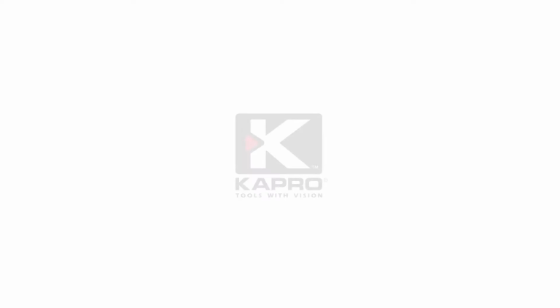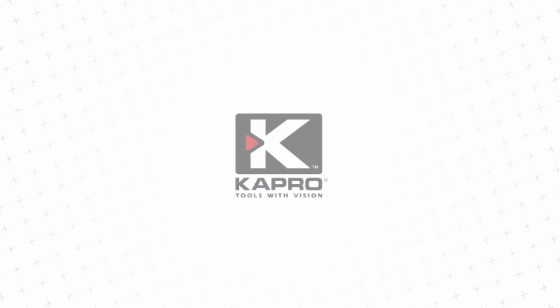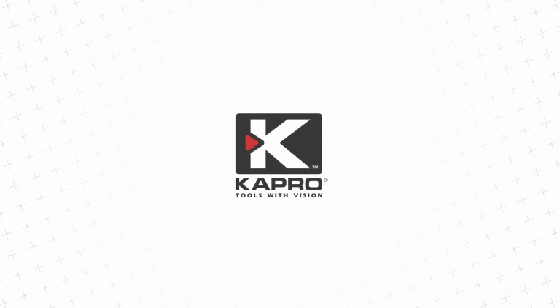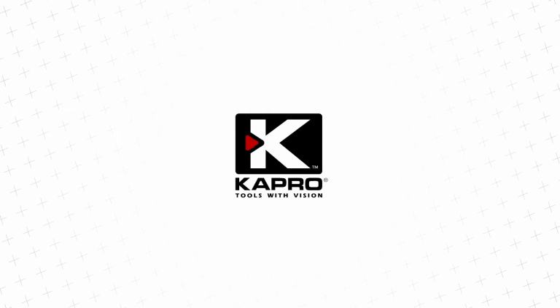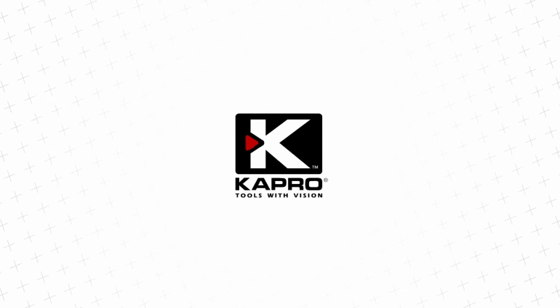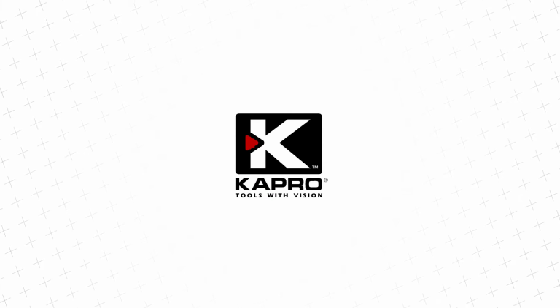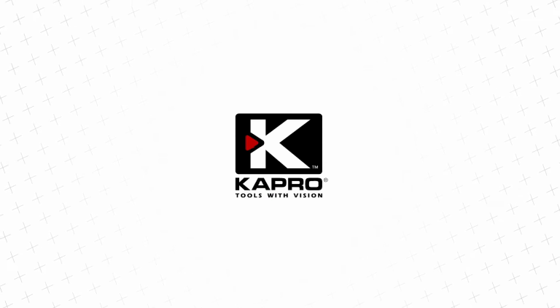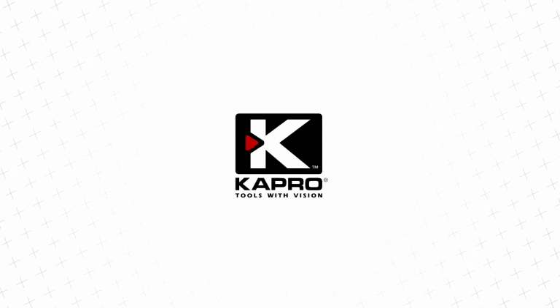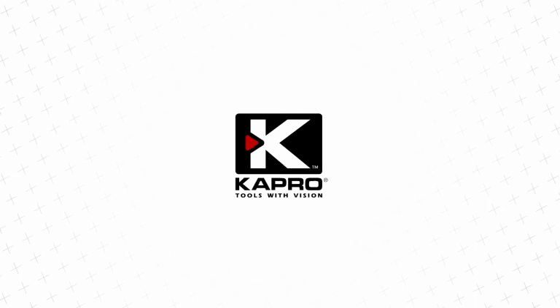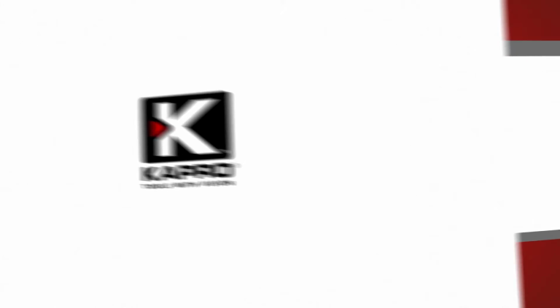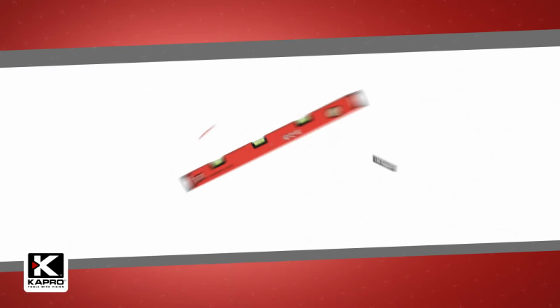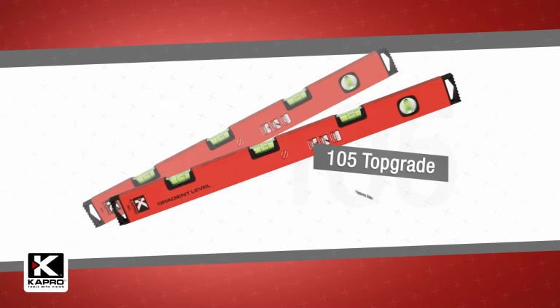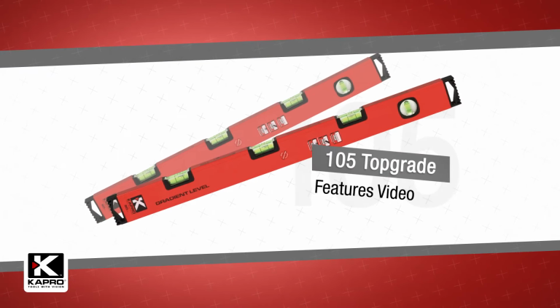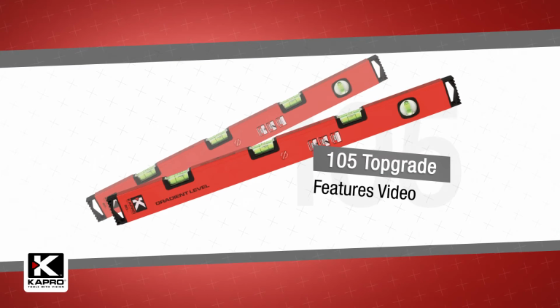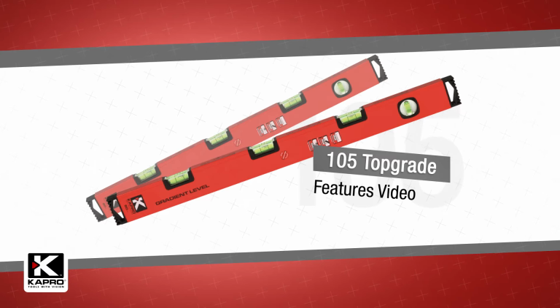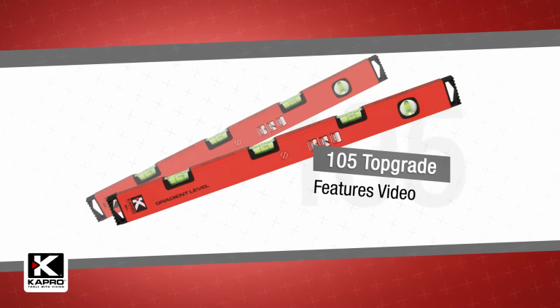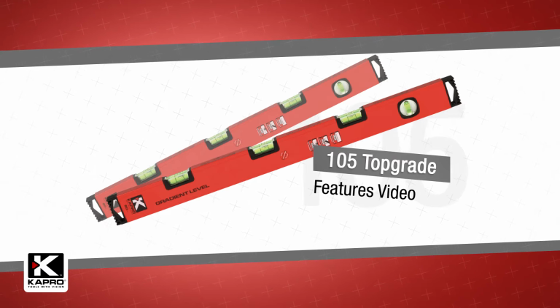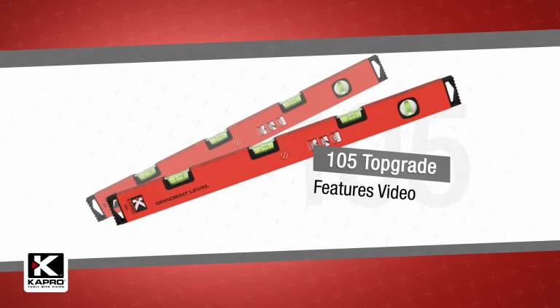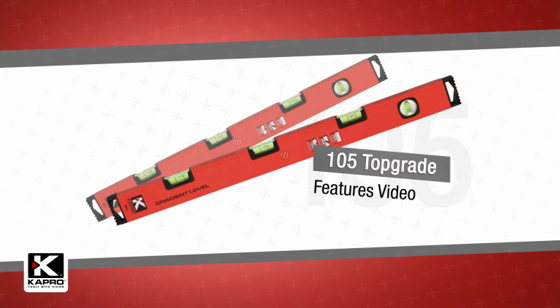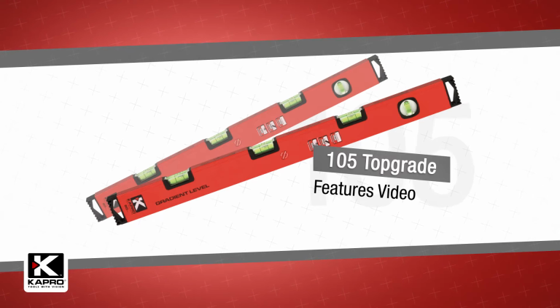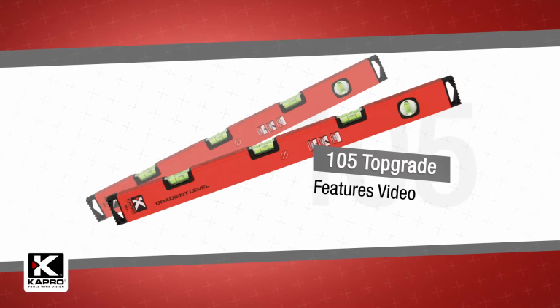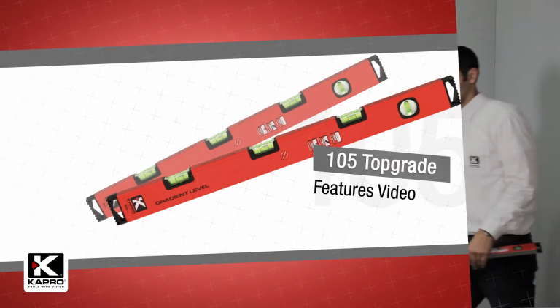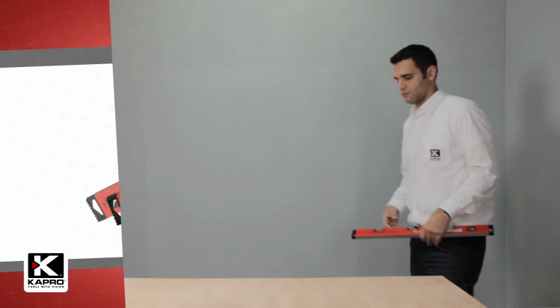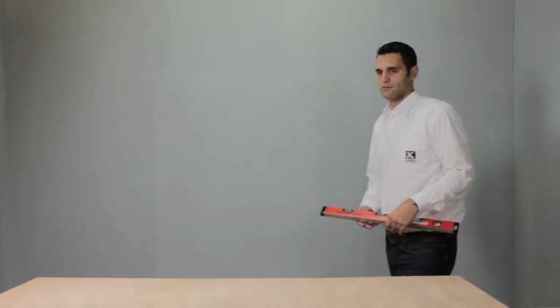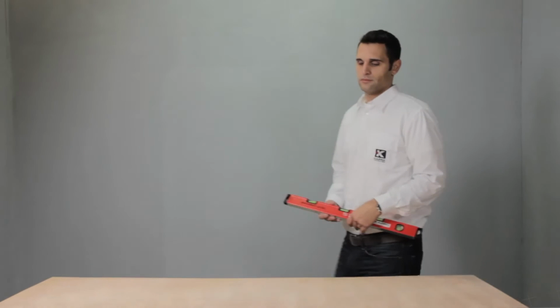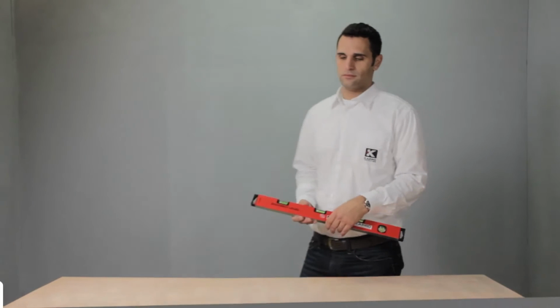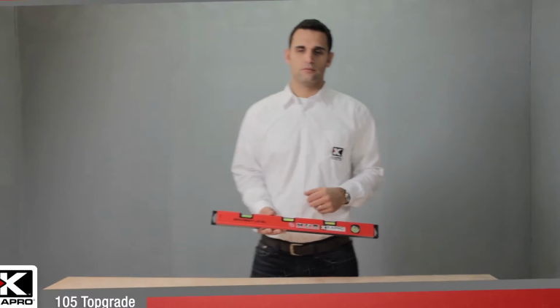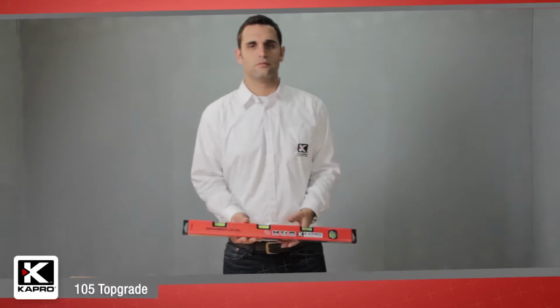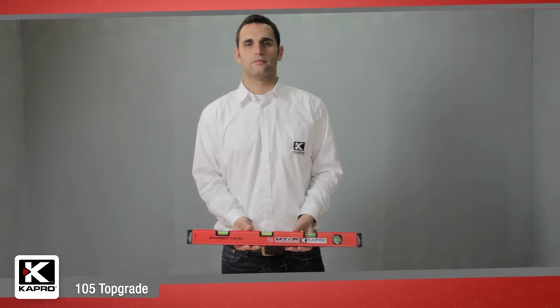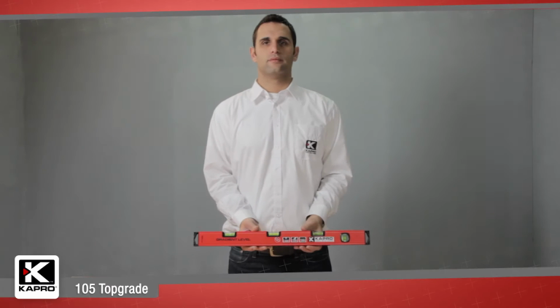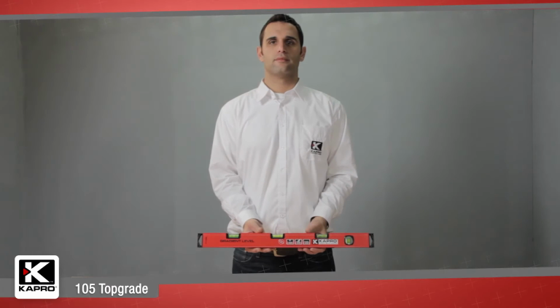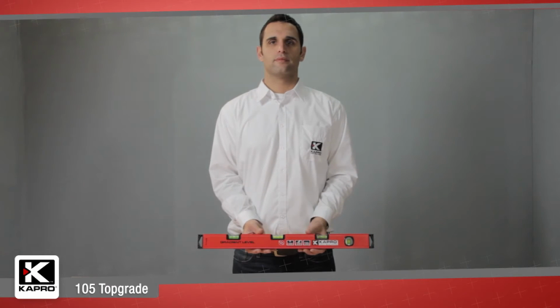Capro, the world's most innovative manufacturer of hand tools. The 105 Top Grade — an innovative professional box level that lets you accurately and easily set and level slopes.